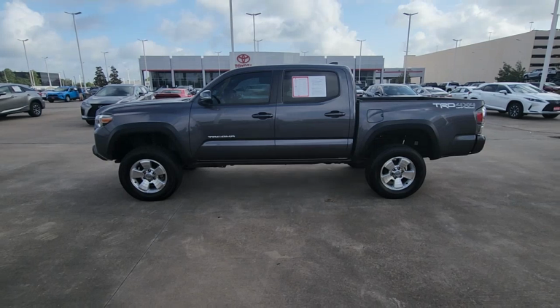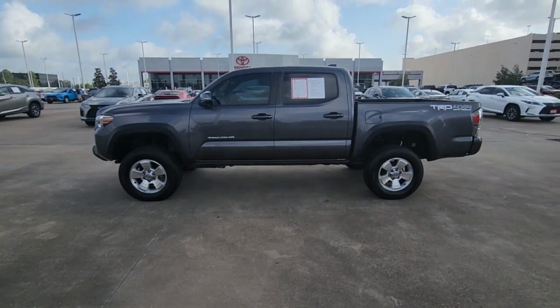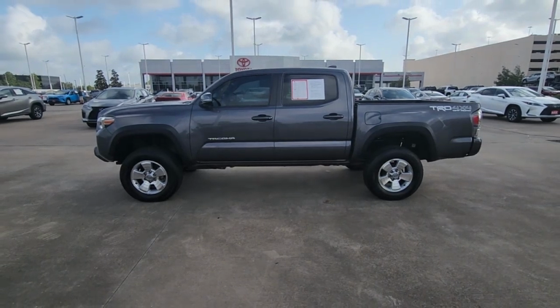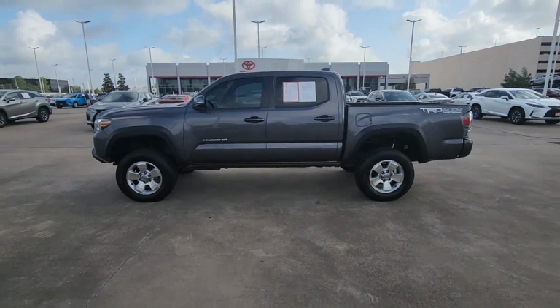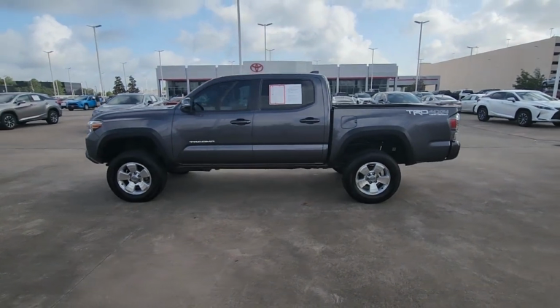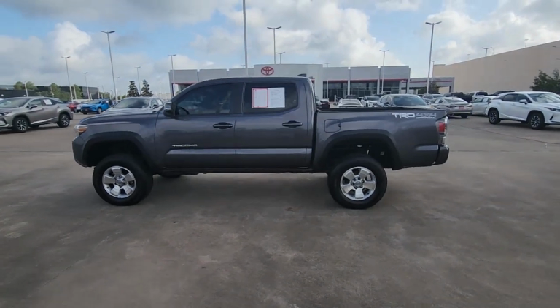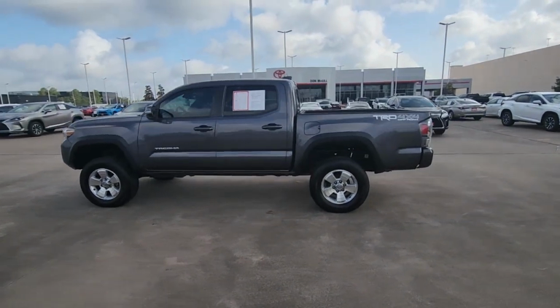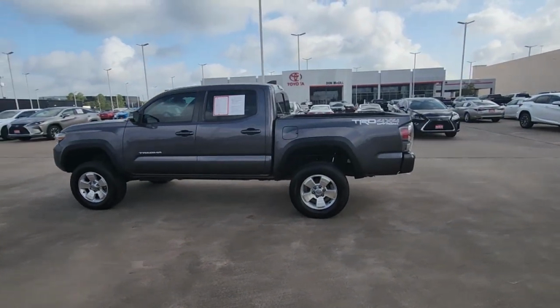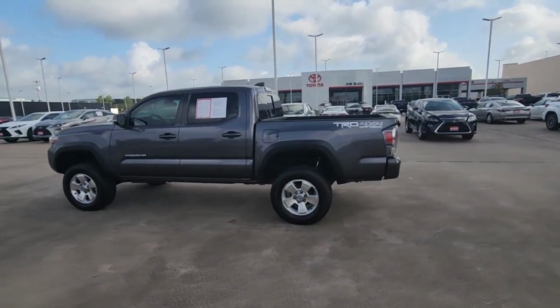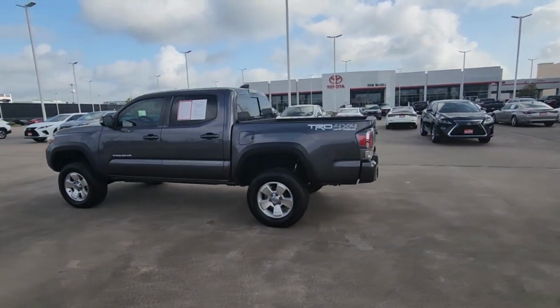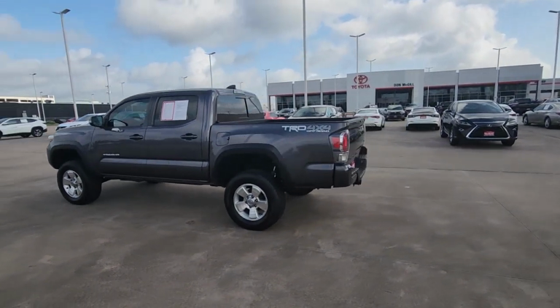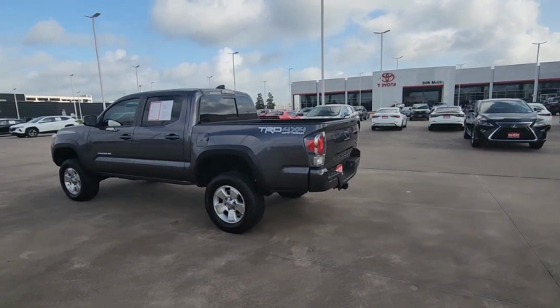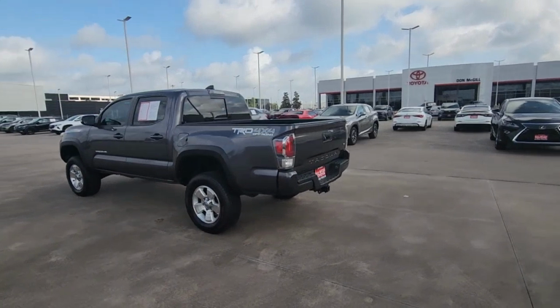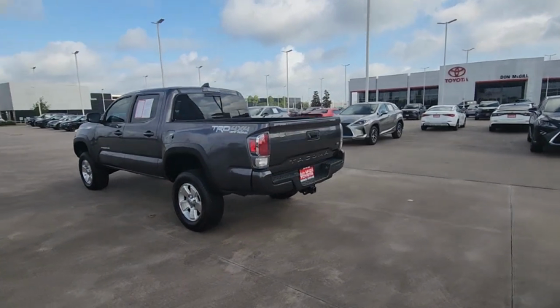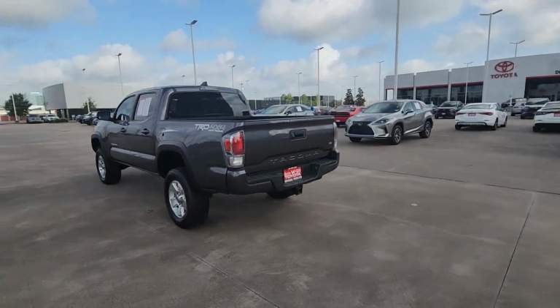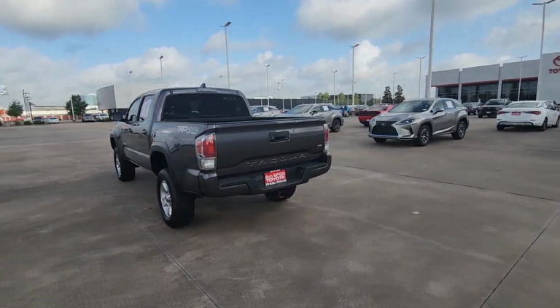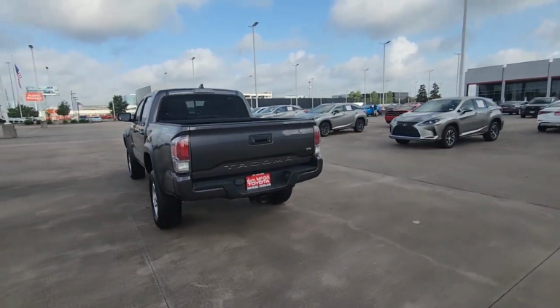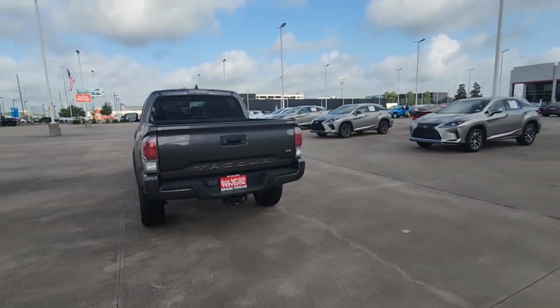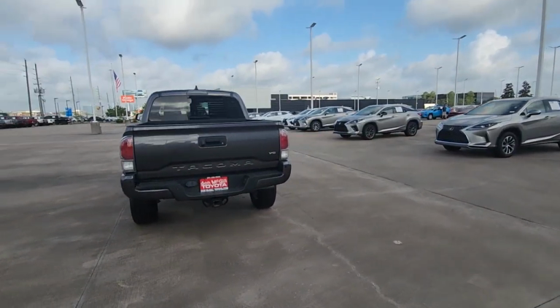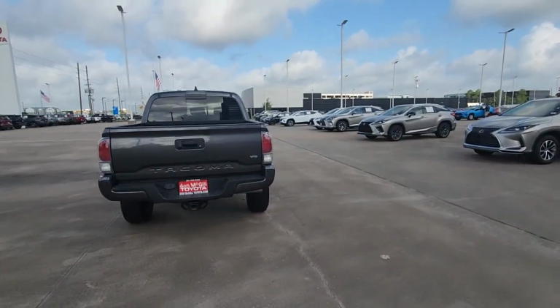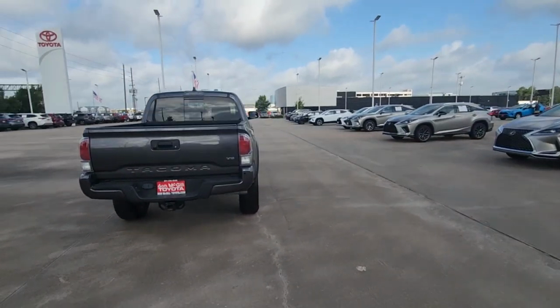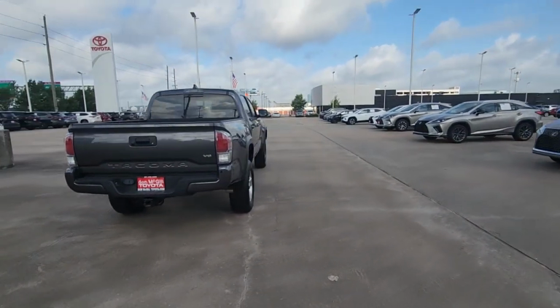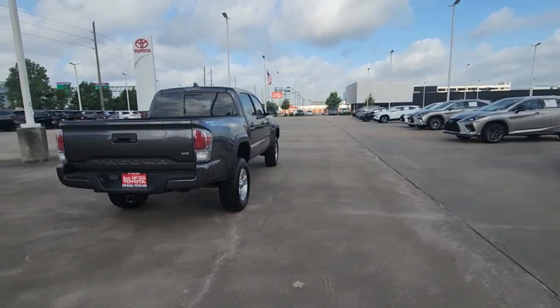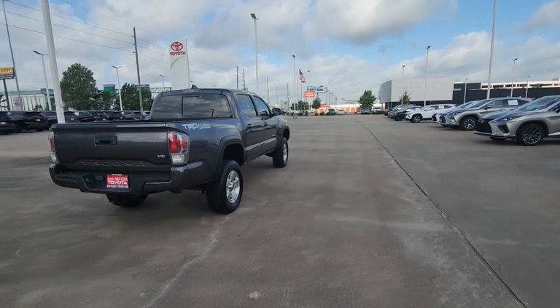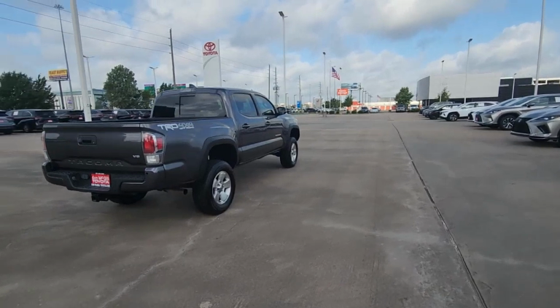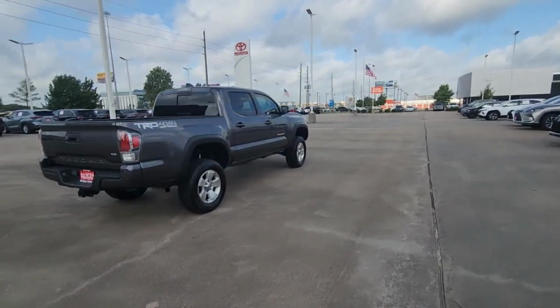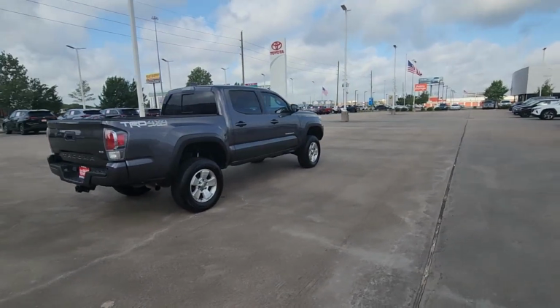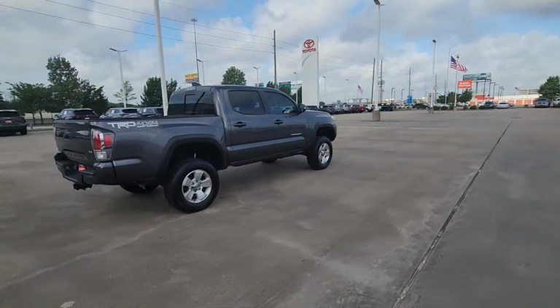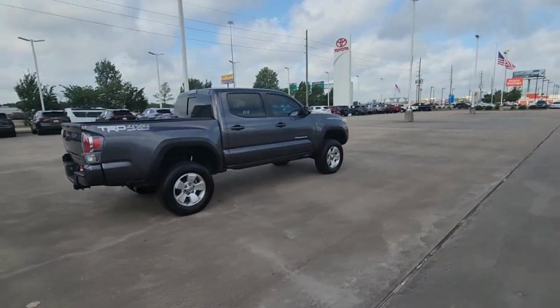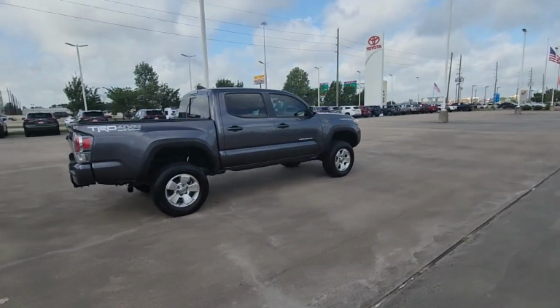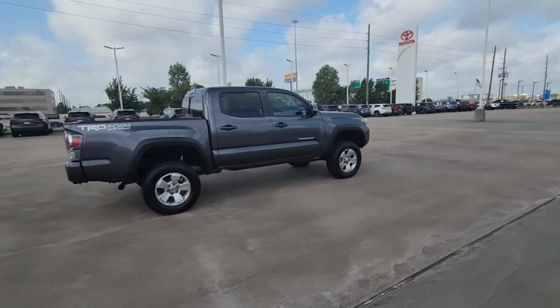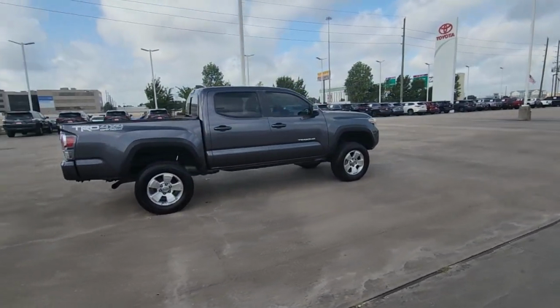Get a feel for the 2020 Toyota Tacoma. With less than 60,000 miles on the odometer, this vehicle stands out from the rest. Here's an iconic Toyota Tacoma that's ready for work or play.